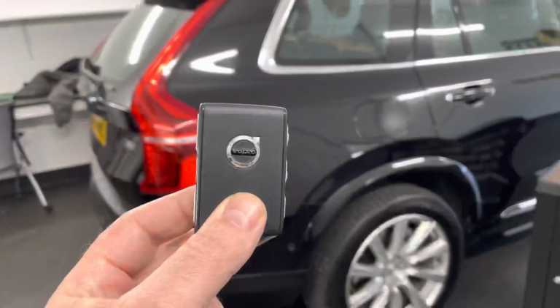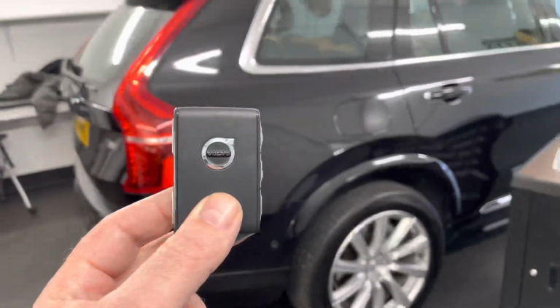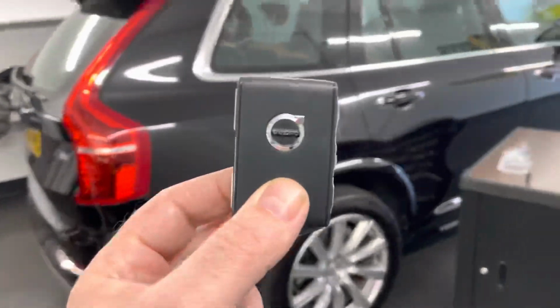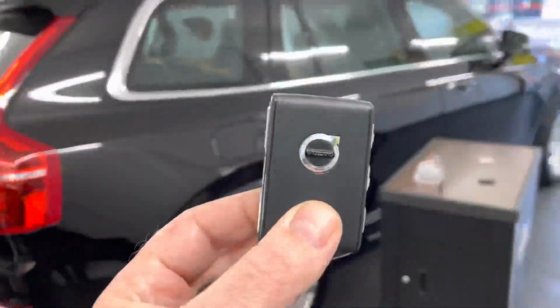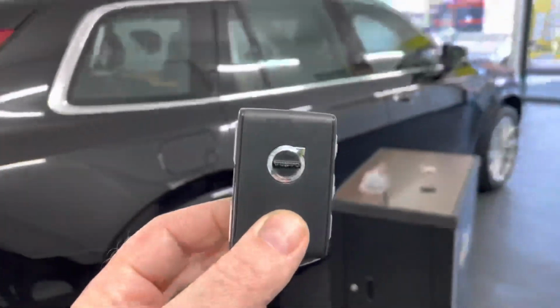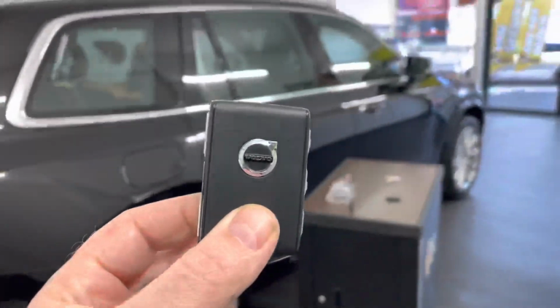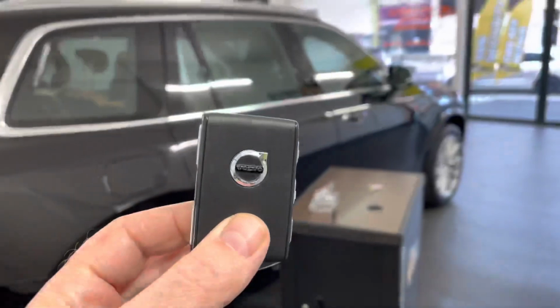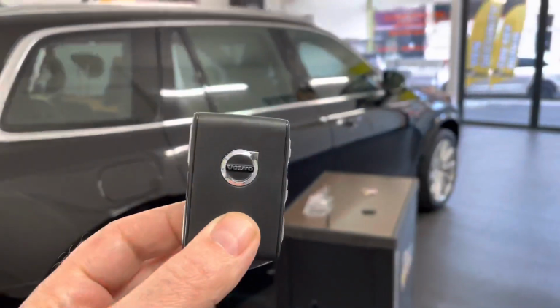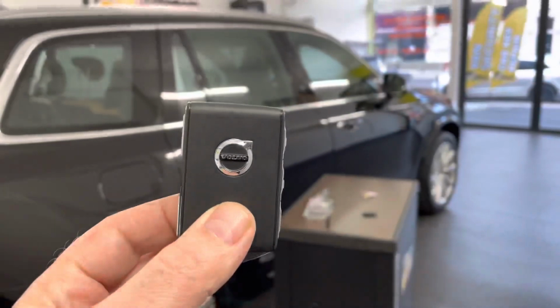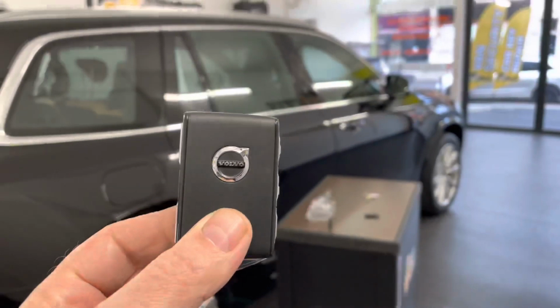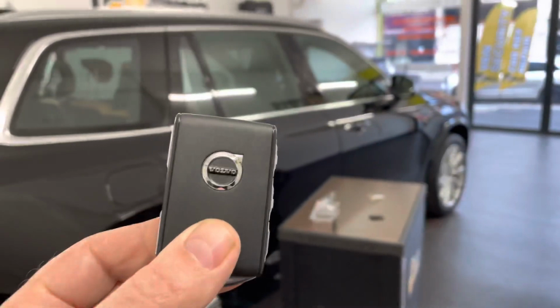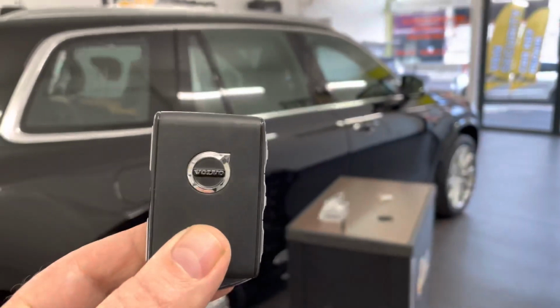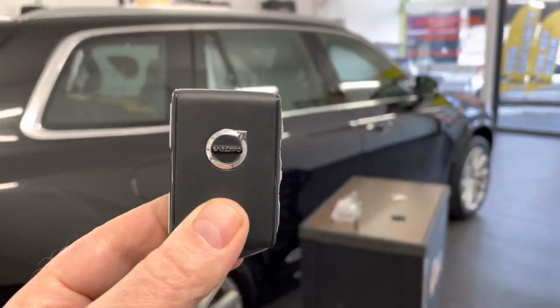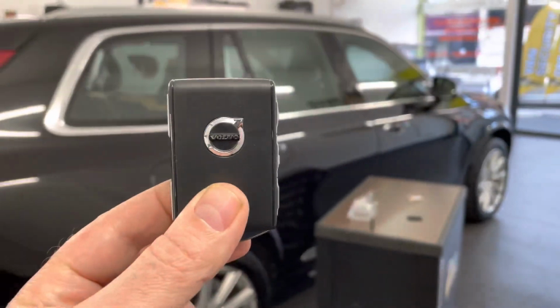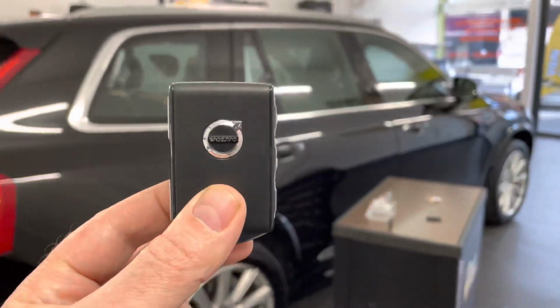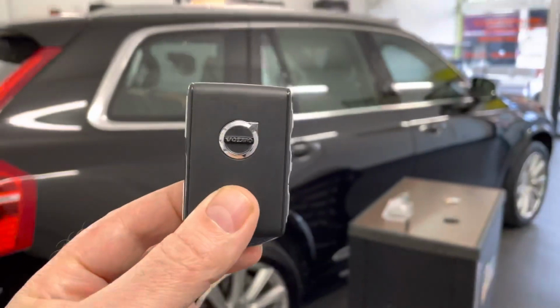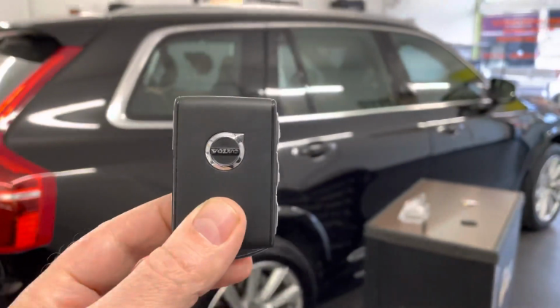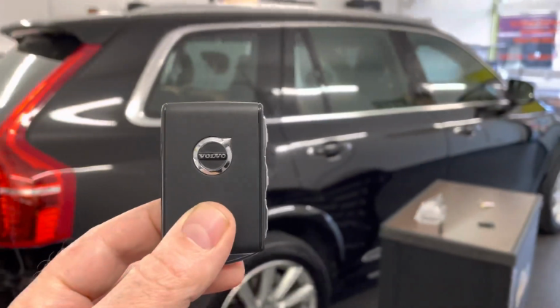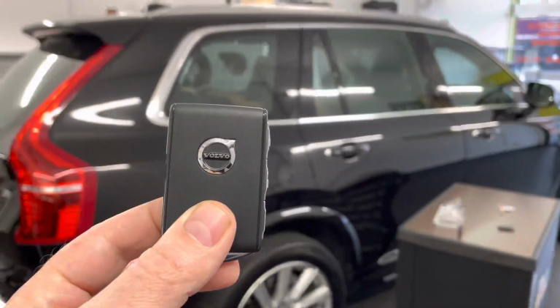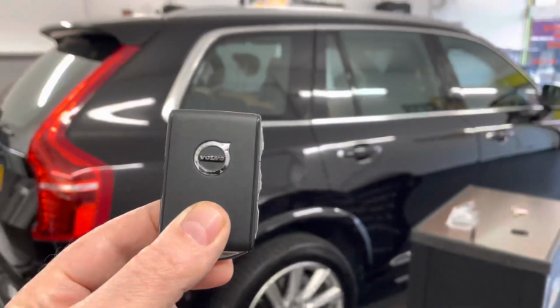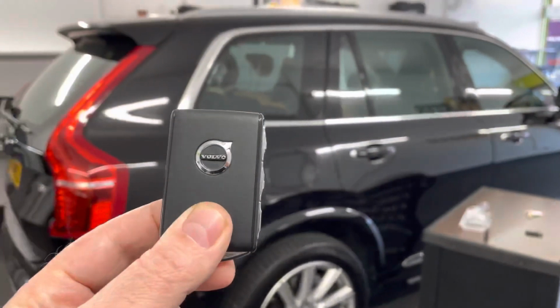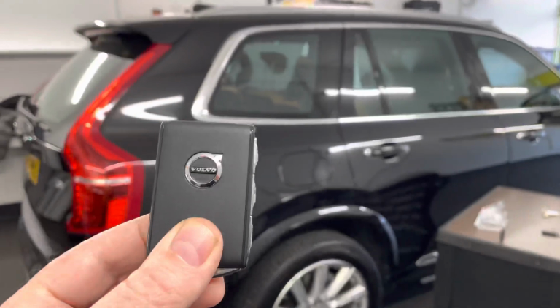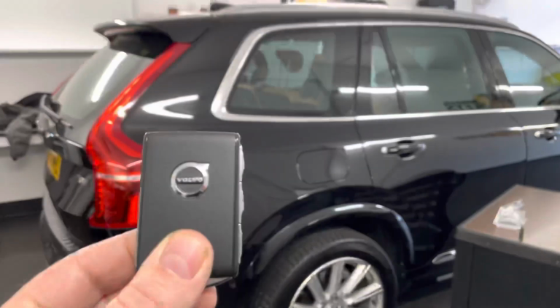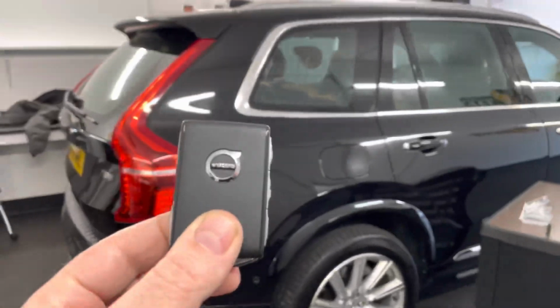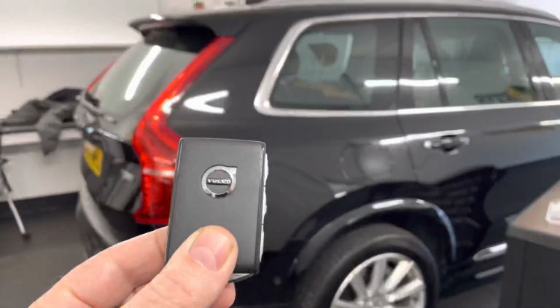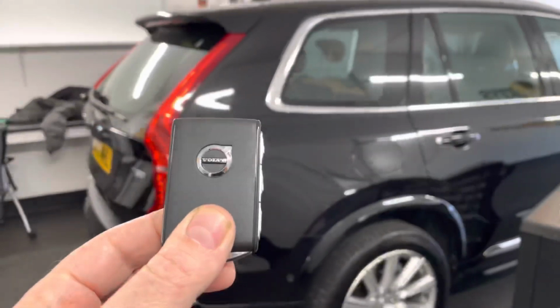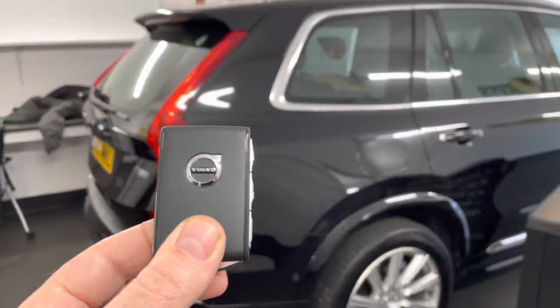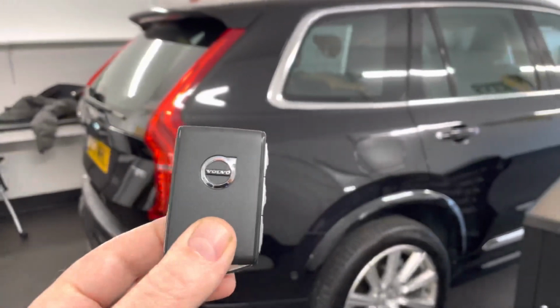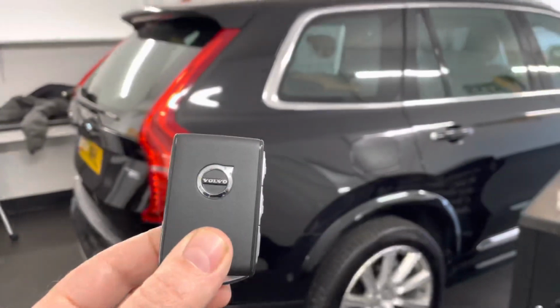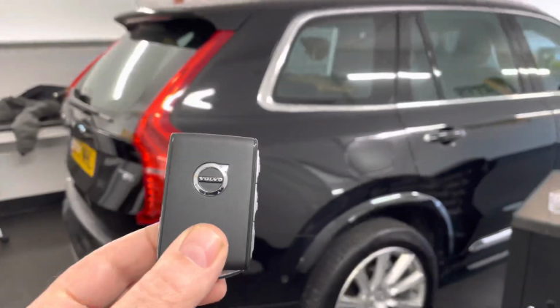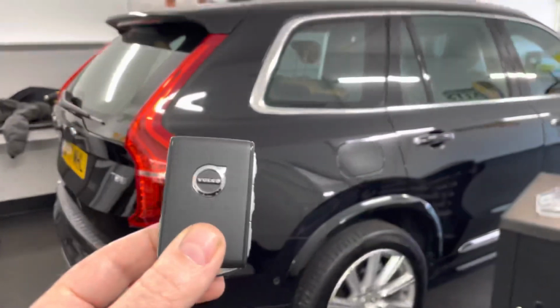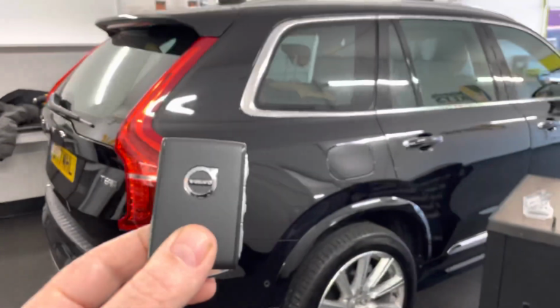Again, a glimpse into our activity here at OGS Mechanics, where we do car keys and auto locksmith services. Thanks for watching — subscribe and get in touch if you need assistance.